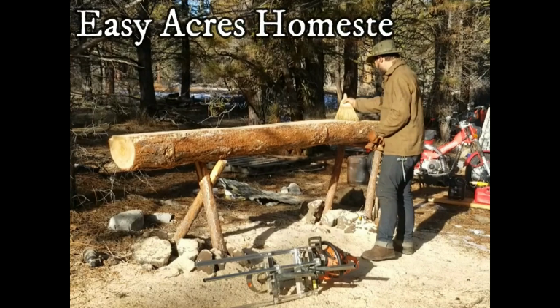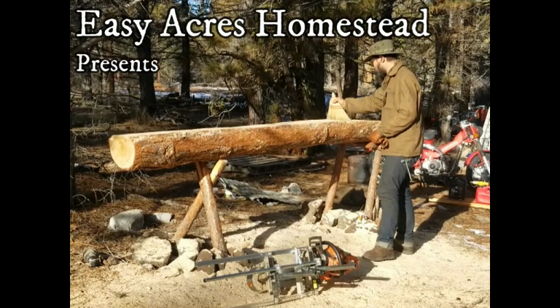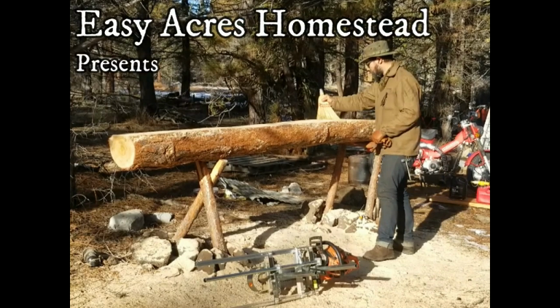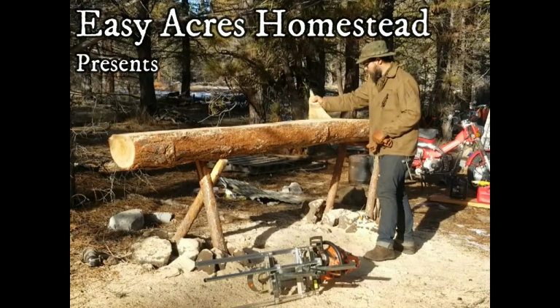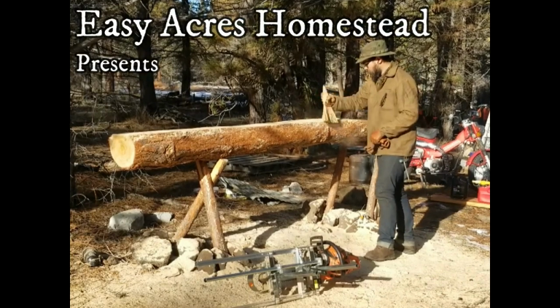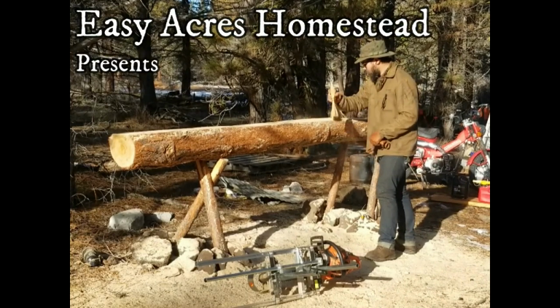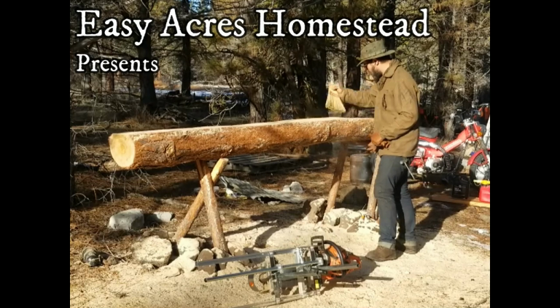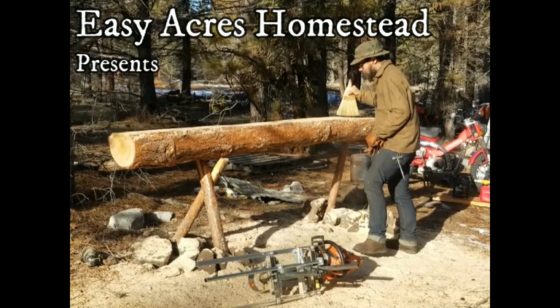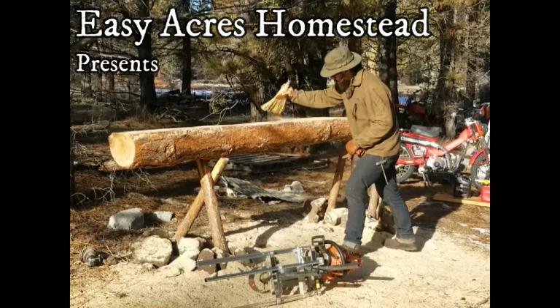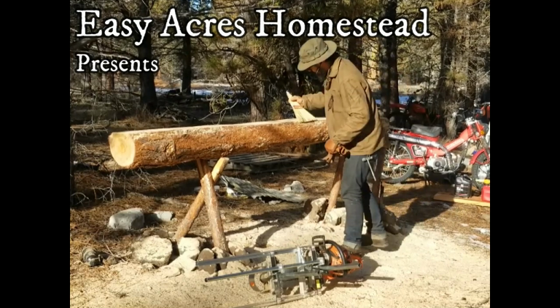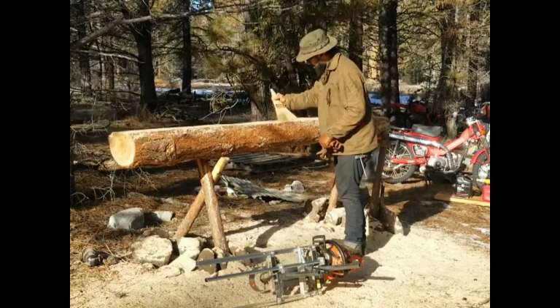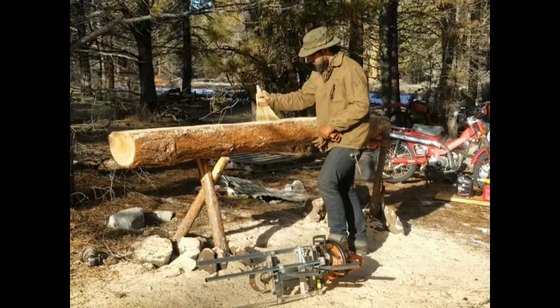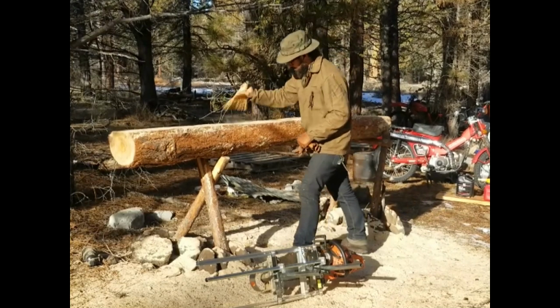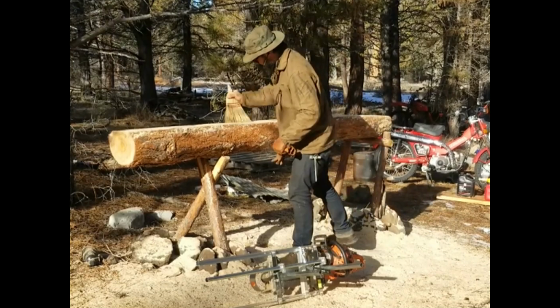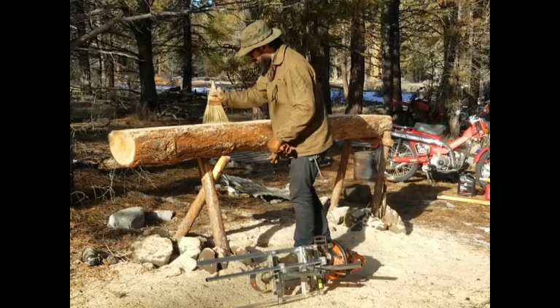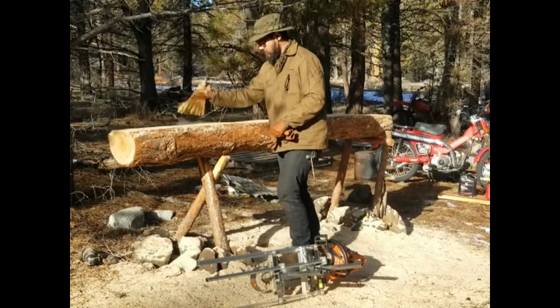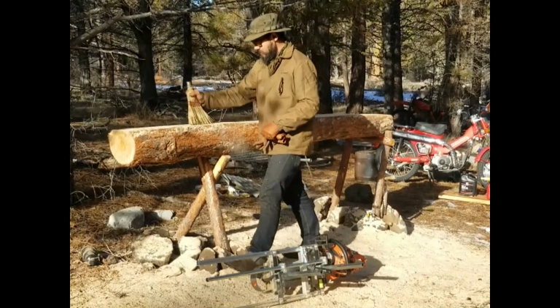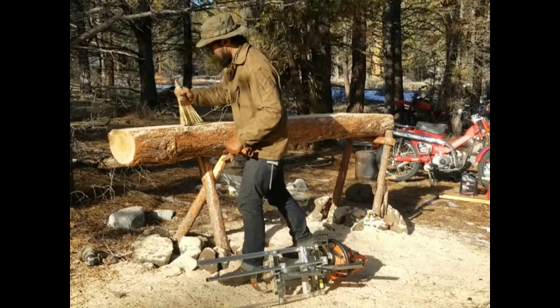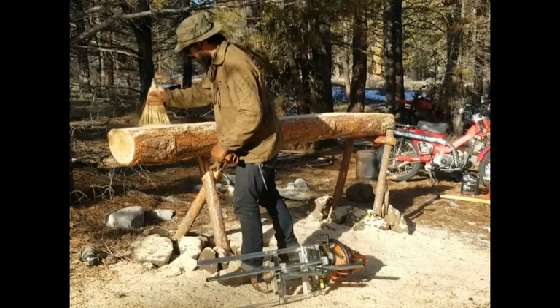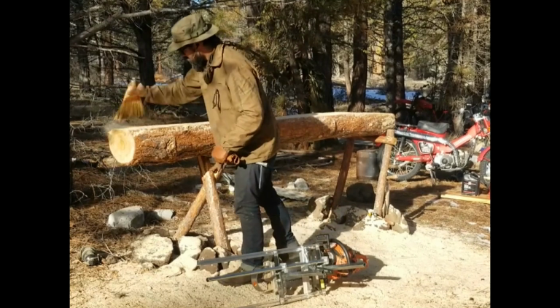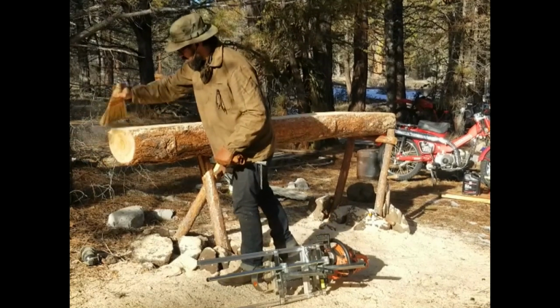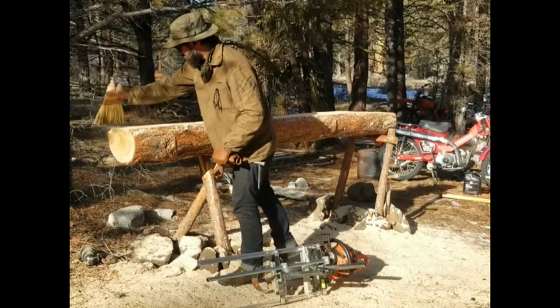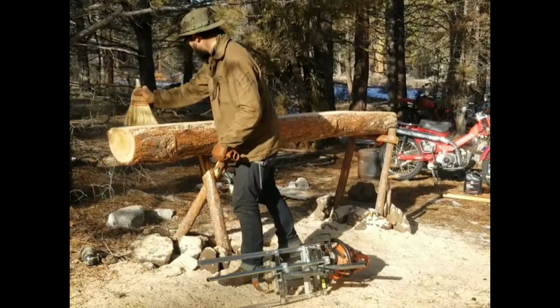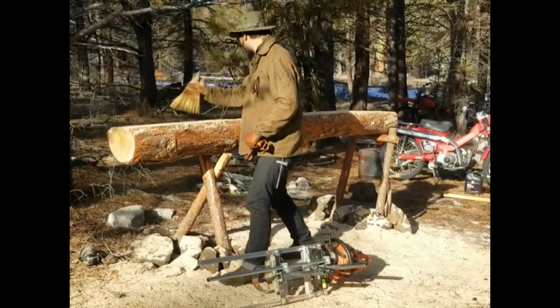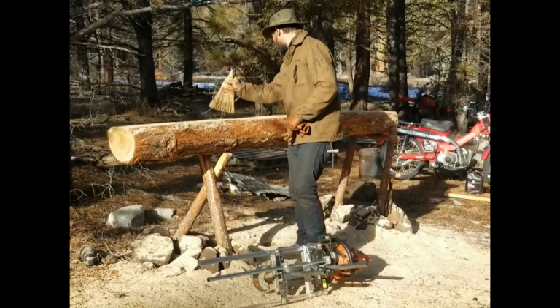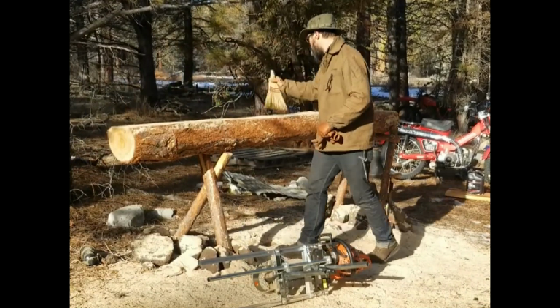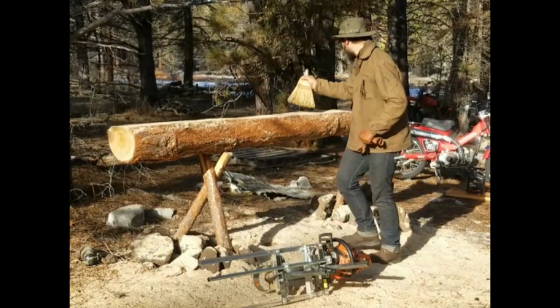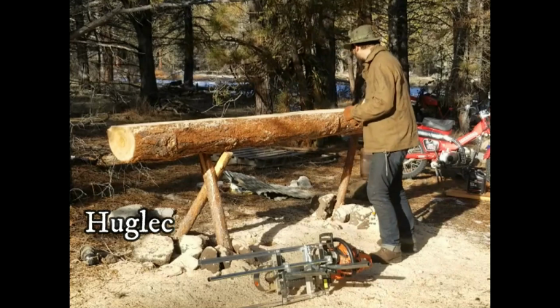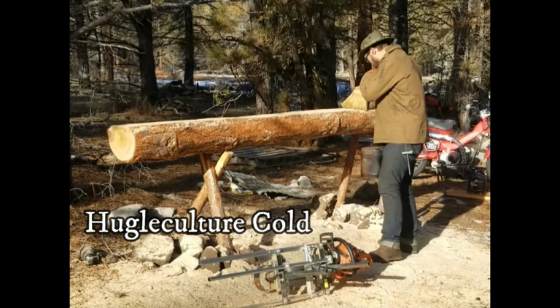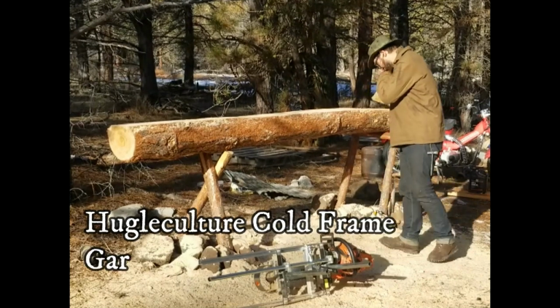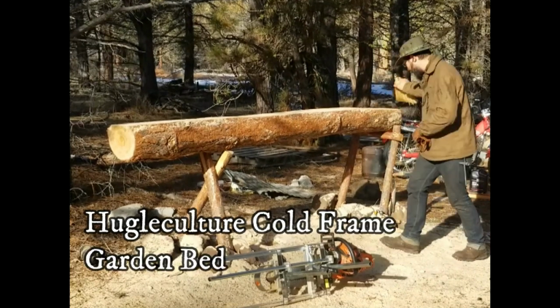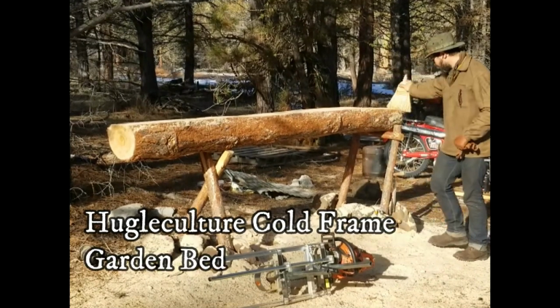Hey folks, this is Paul from Easy Acres Homestead. I hope this video finds you all well. I've got a little project here I've been working on all winter. My goal is to become more self-sufficient on my little acreage, so I decided to build myself a little cold frame hugelkultur bed.